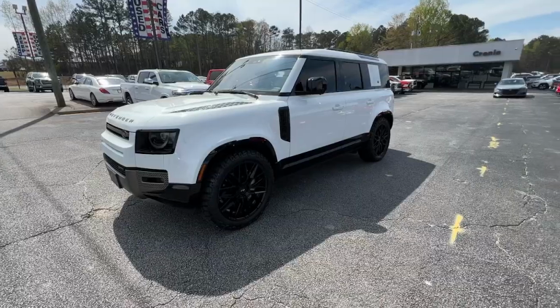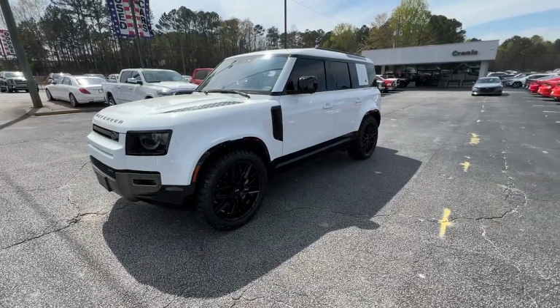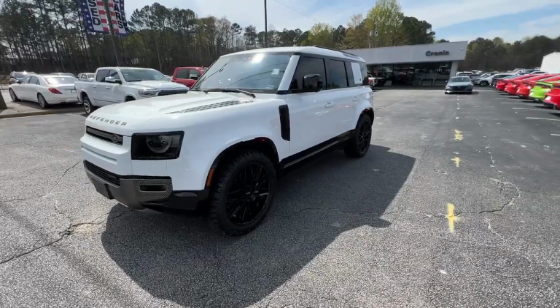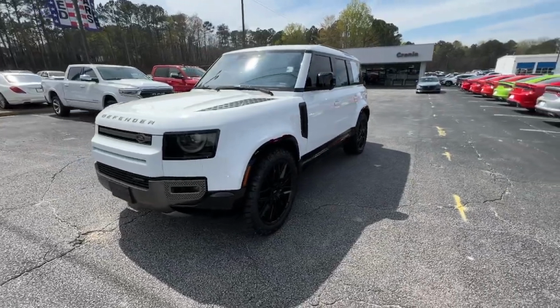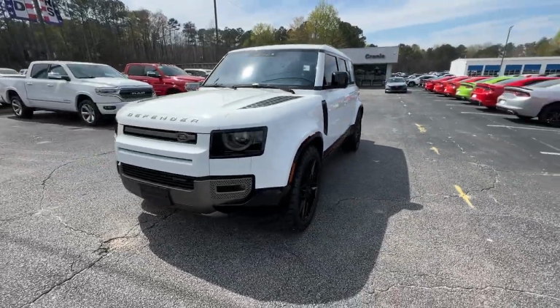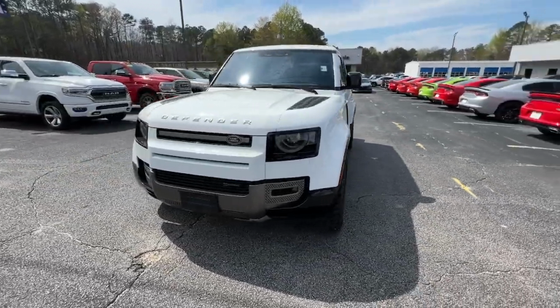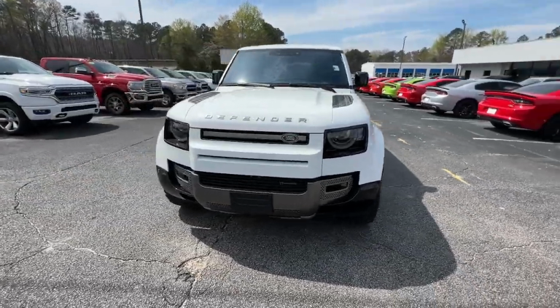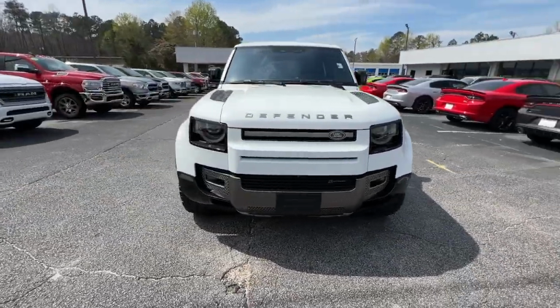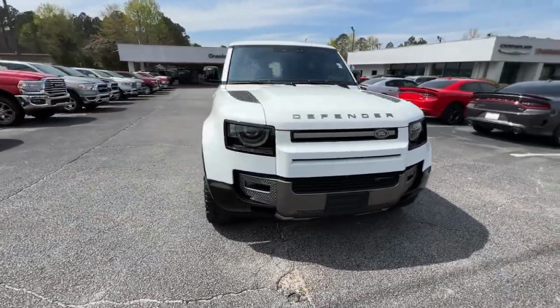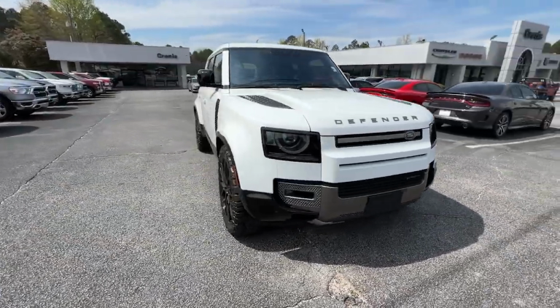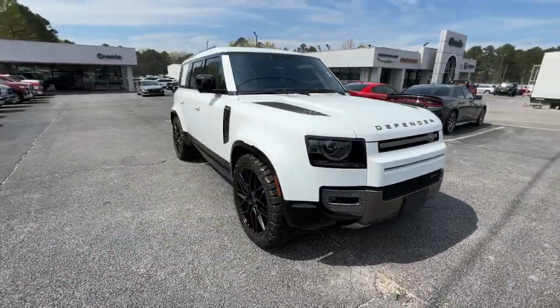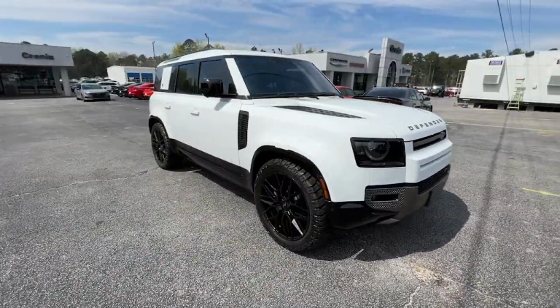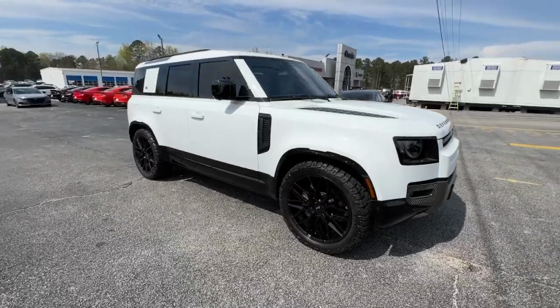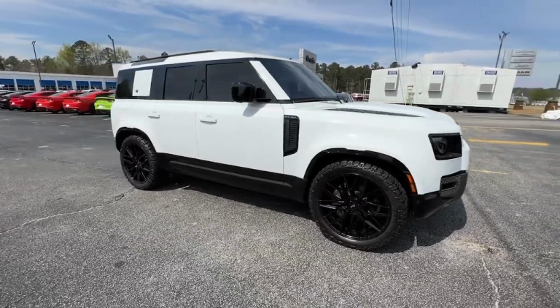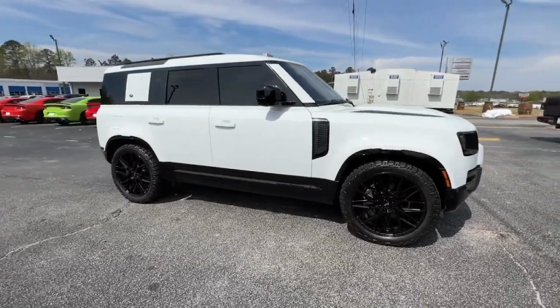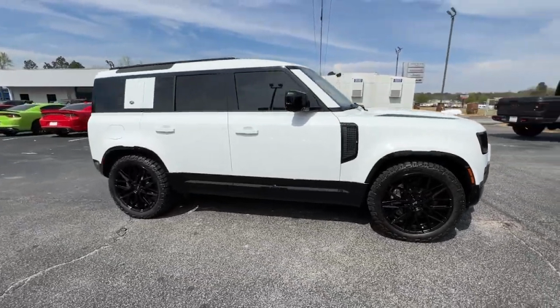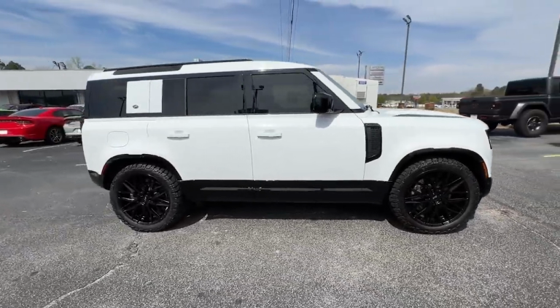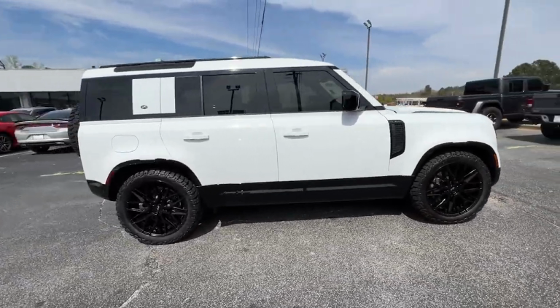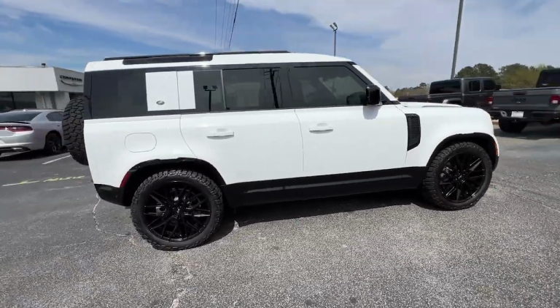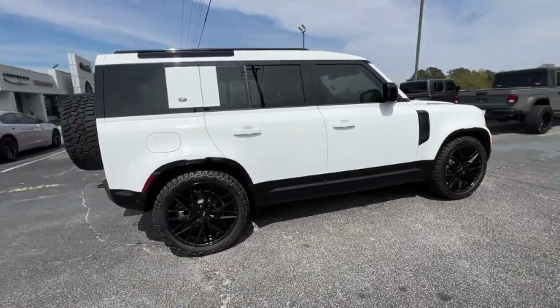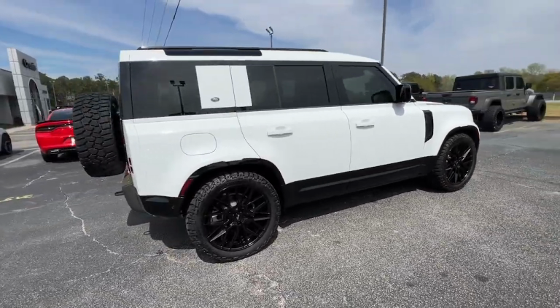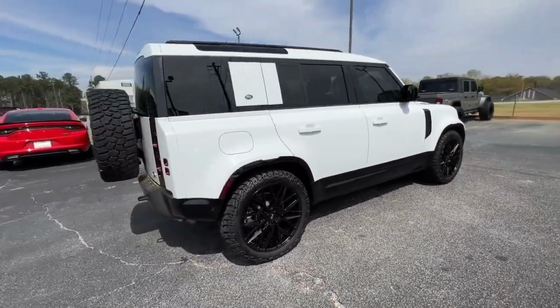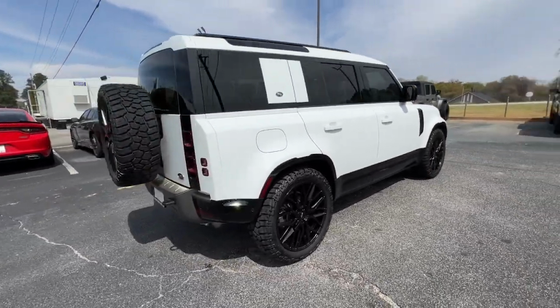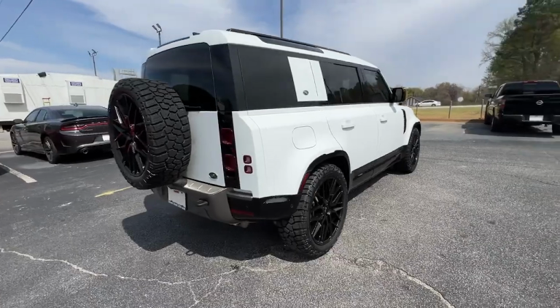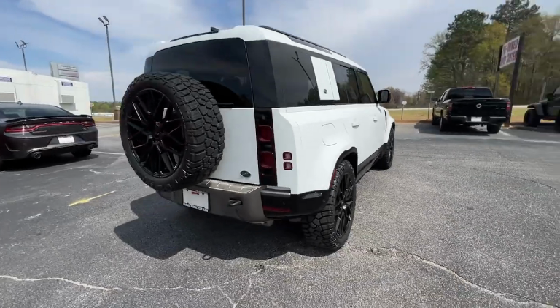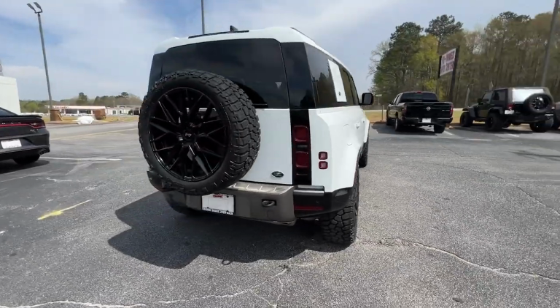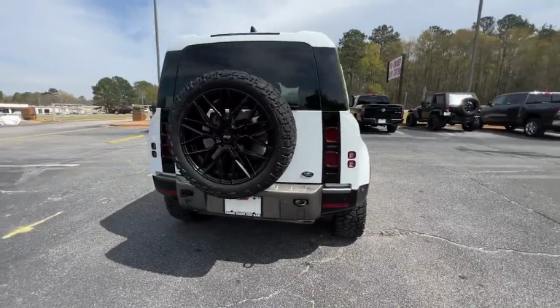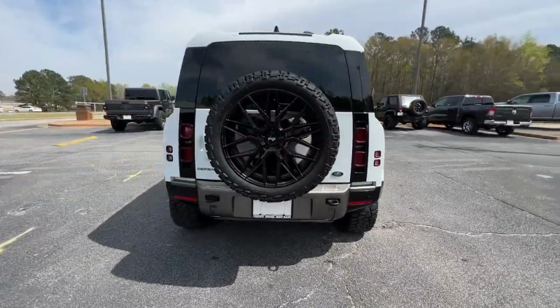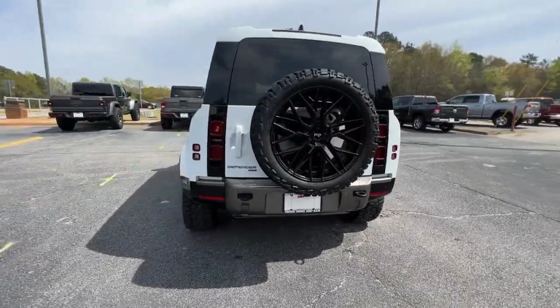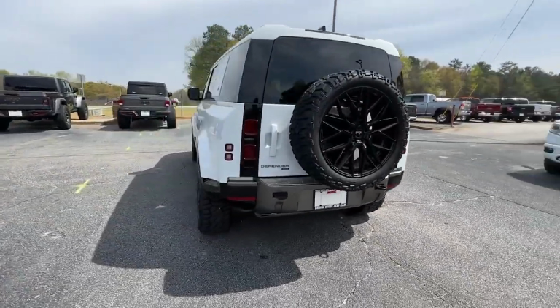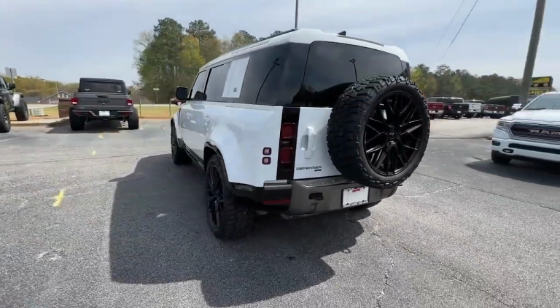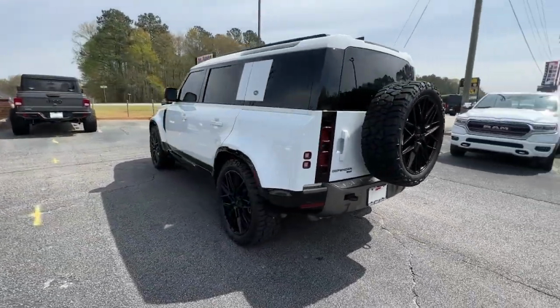Go home happy with the 2022 Land Rover Defender. This vehicle is an outstanding buy with fewer than 10,000 miles on the odometer. Be eager for the next adventure in this iconic Land Rover Defender.